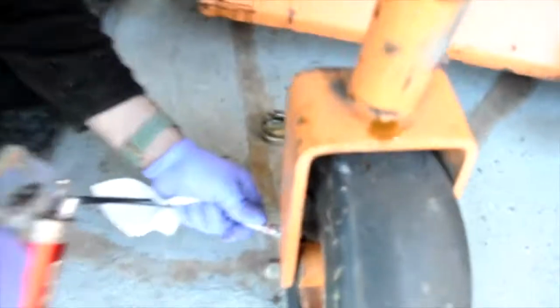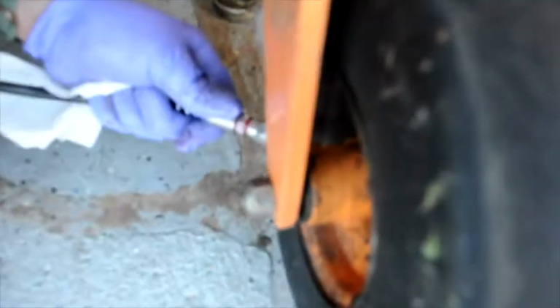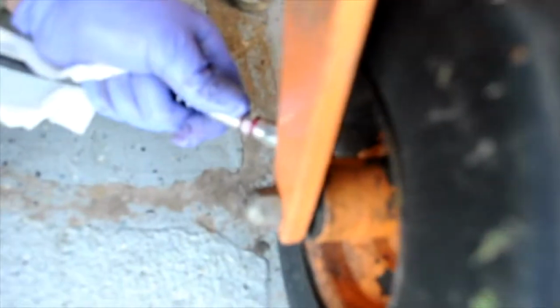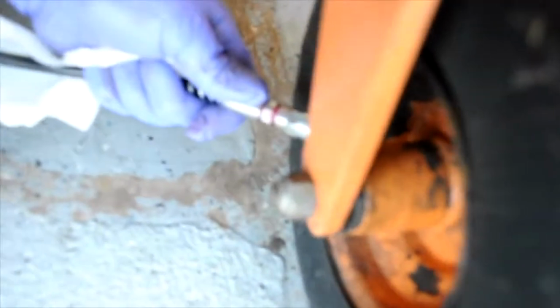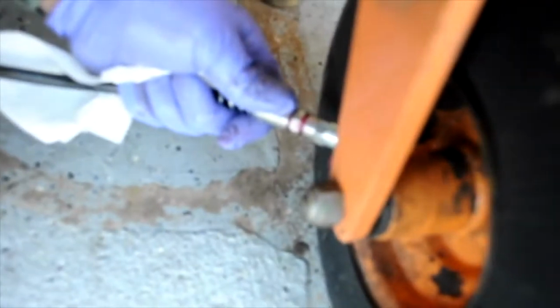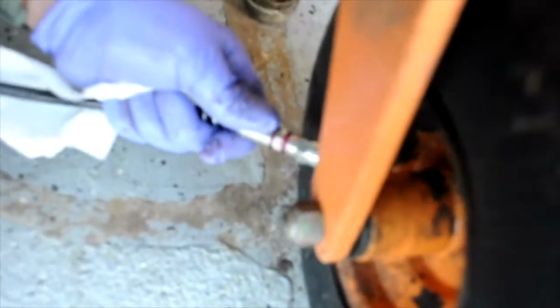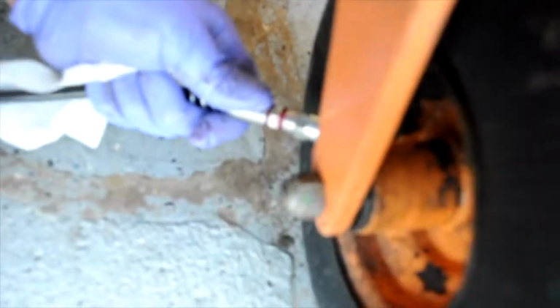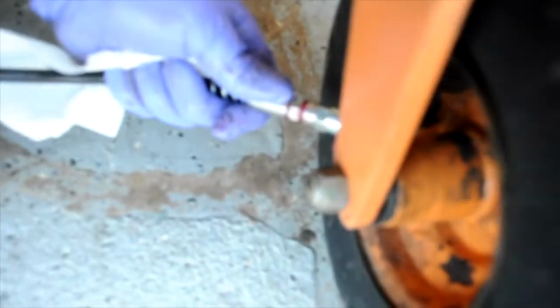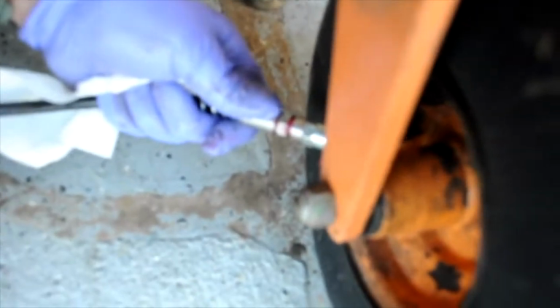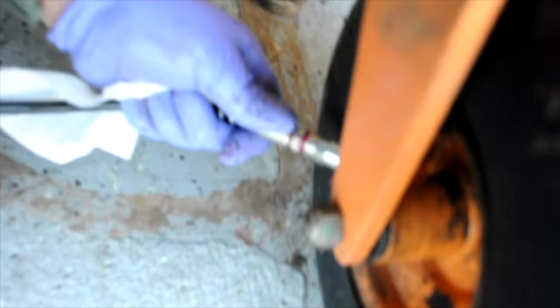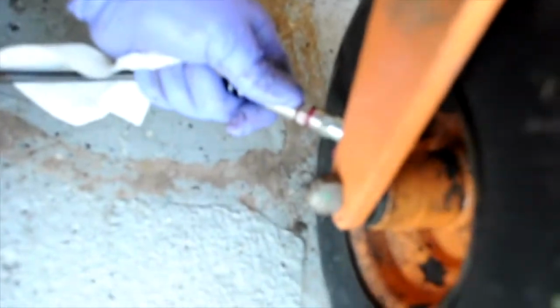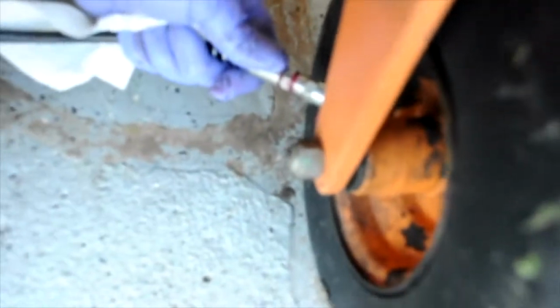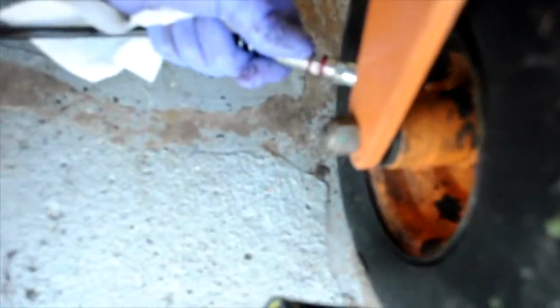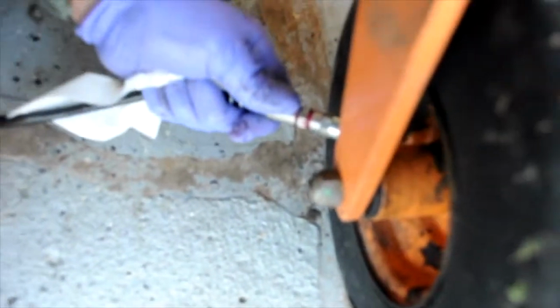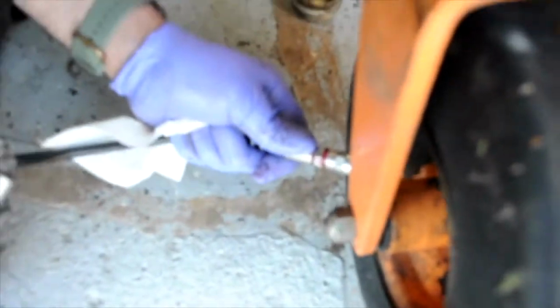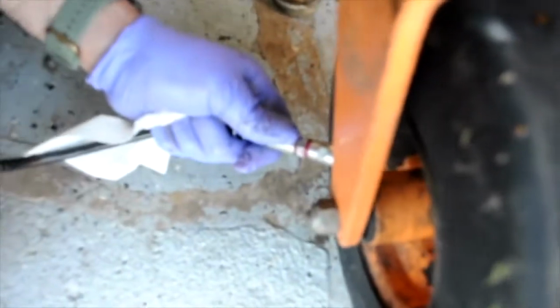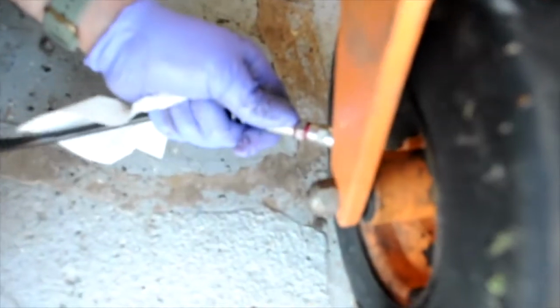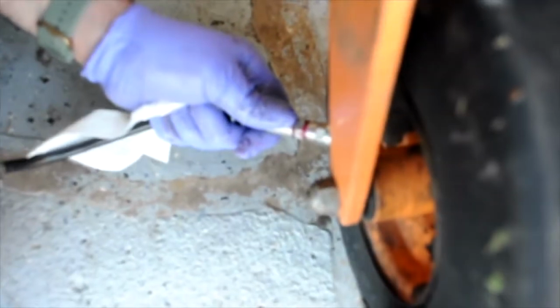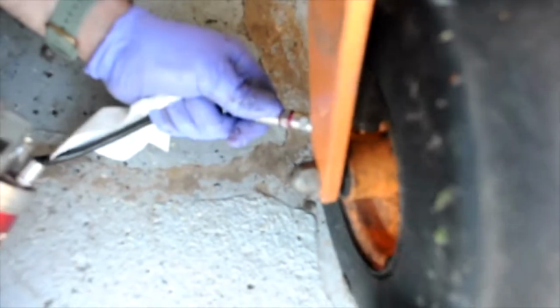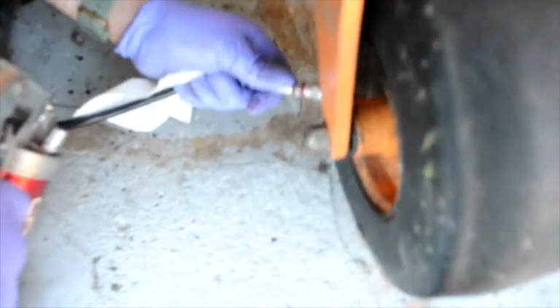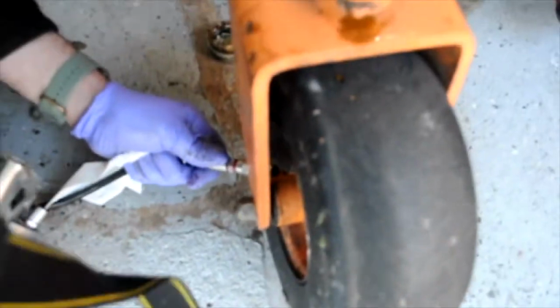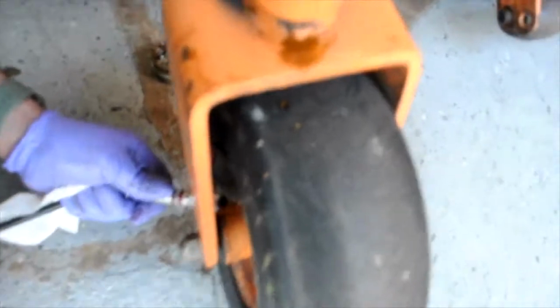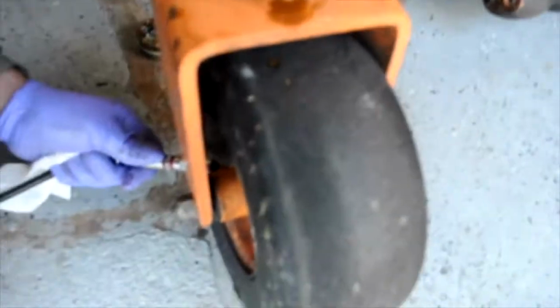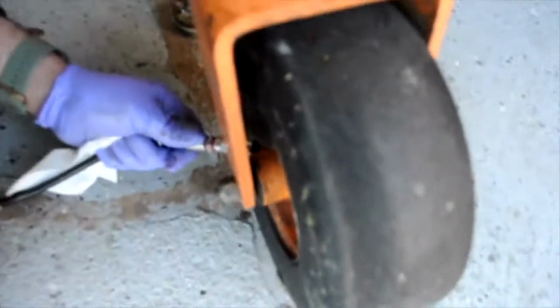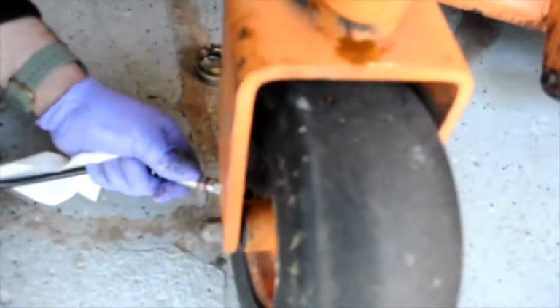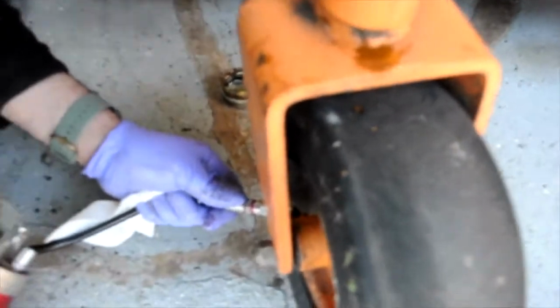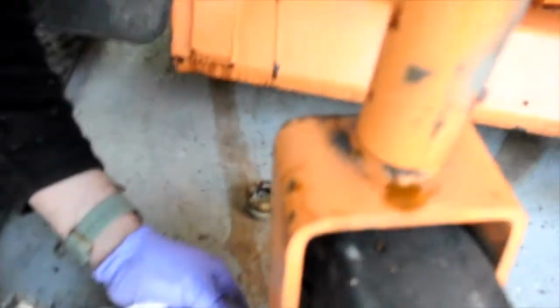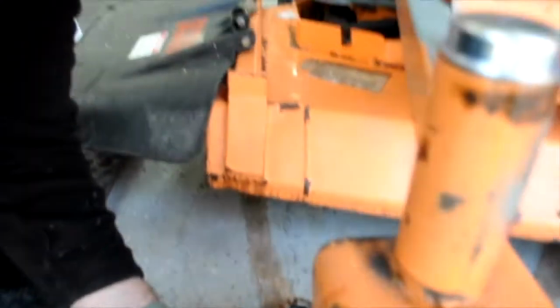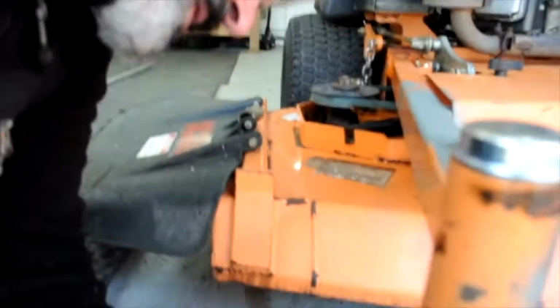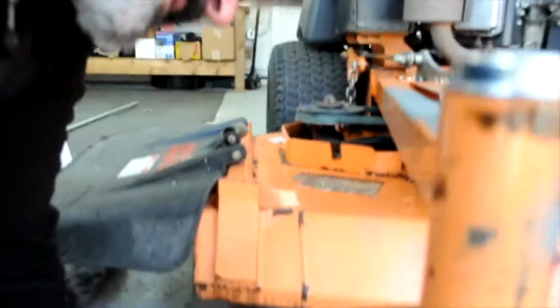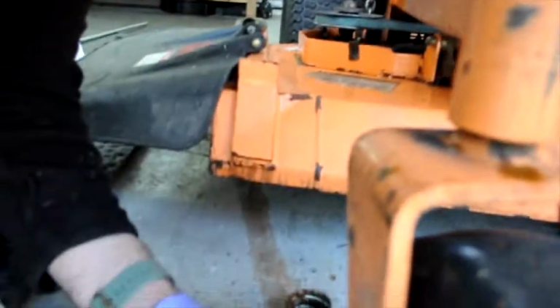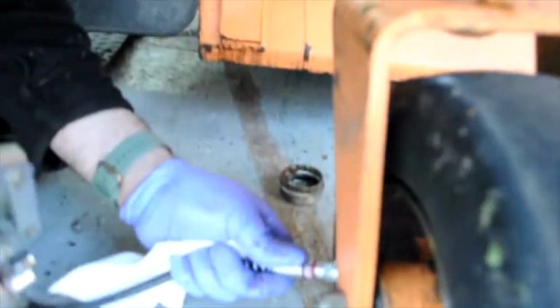So now we're greasing these caster wheels themselves on their little axles. We'll just keep pumping grease in here until we see some grease come out on the little axles.